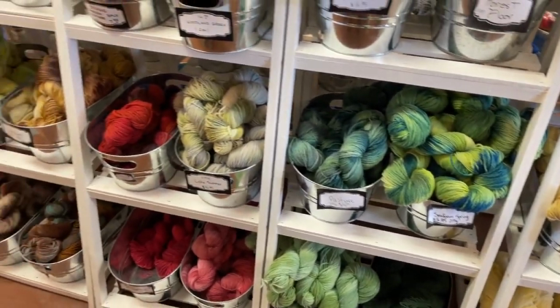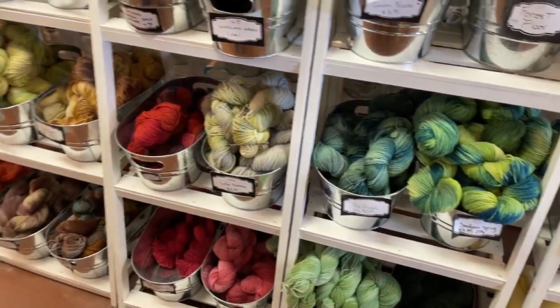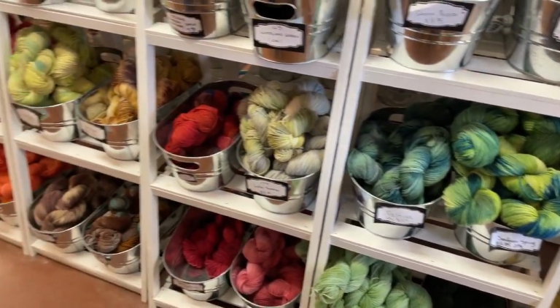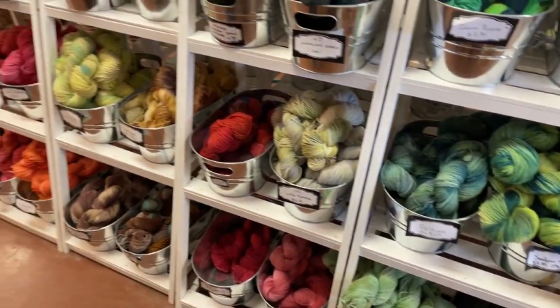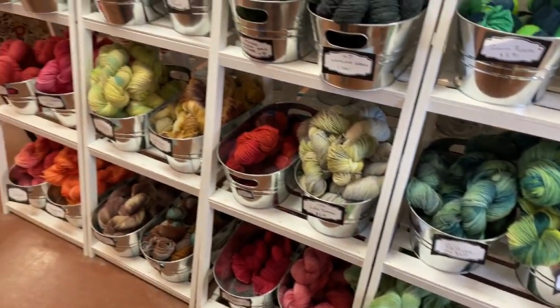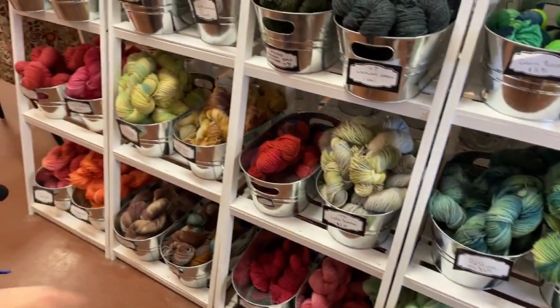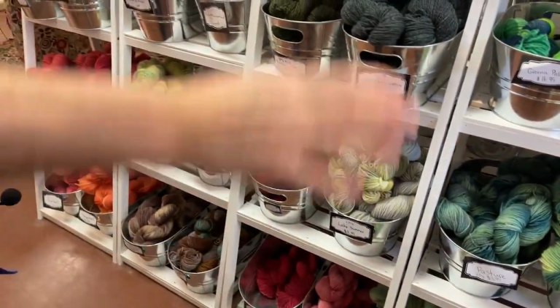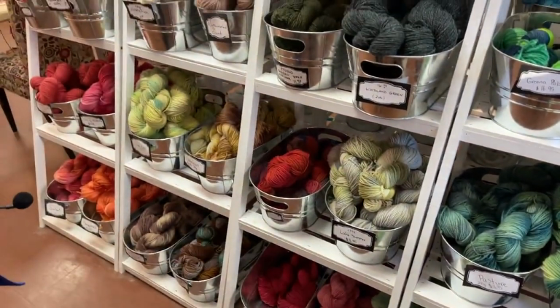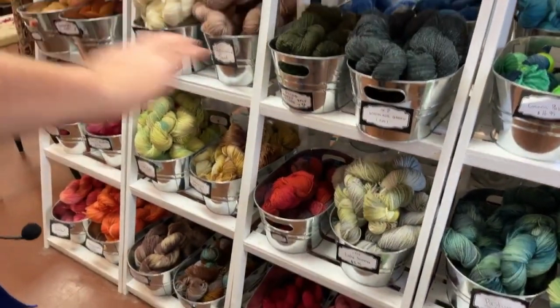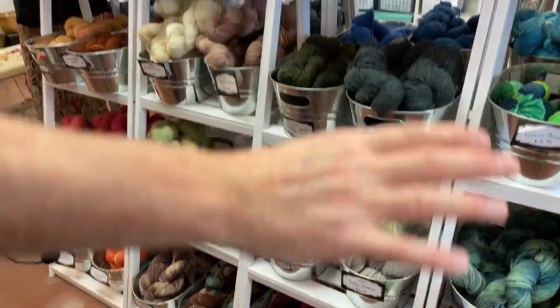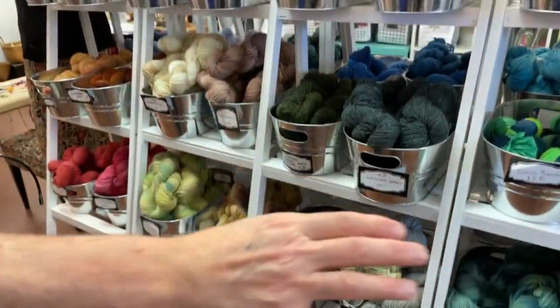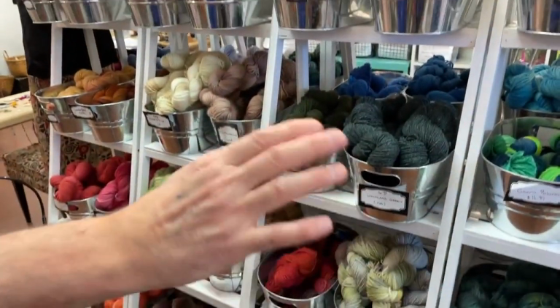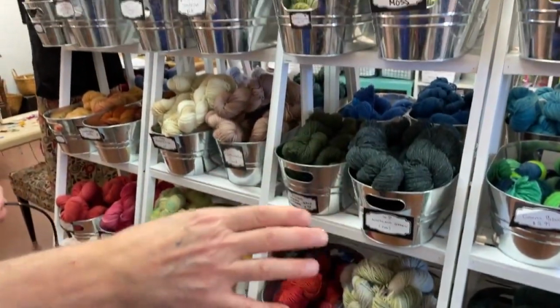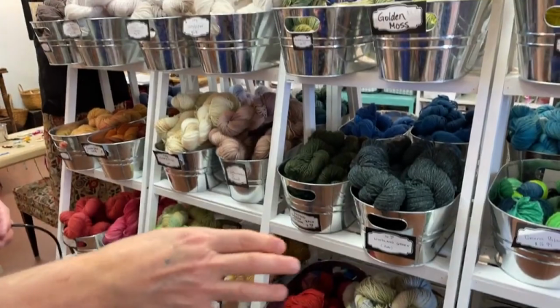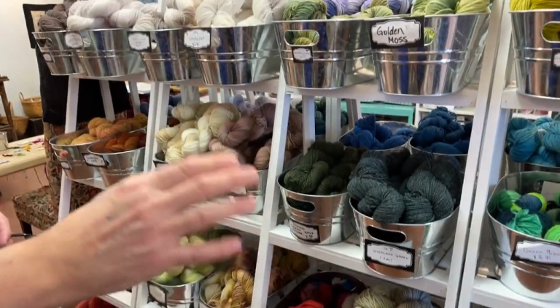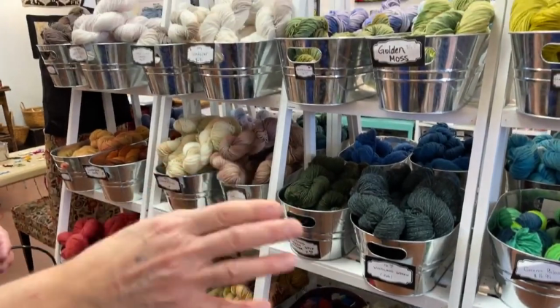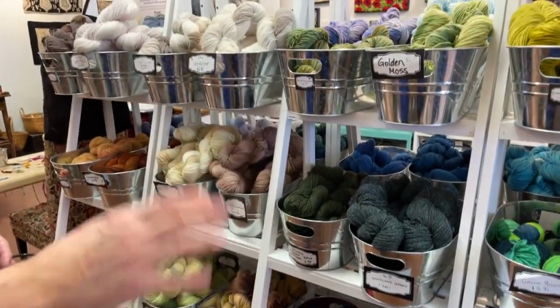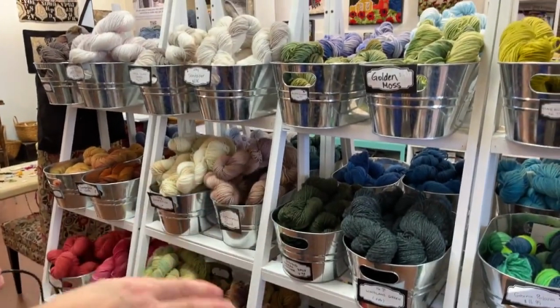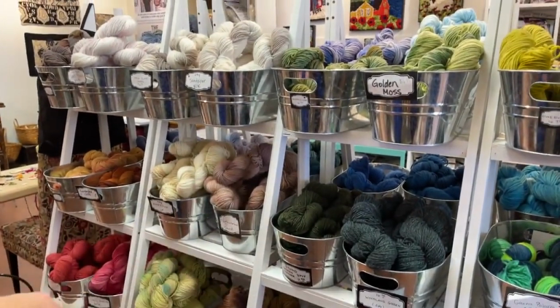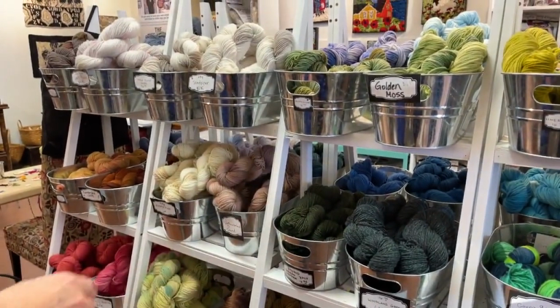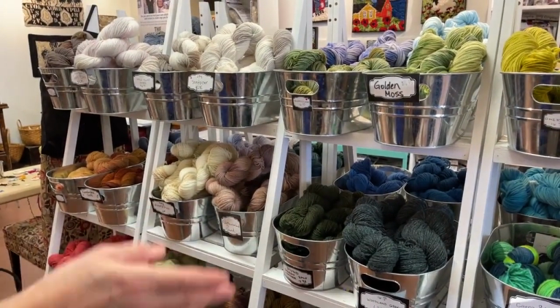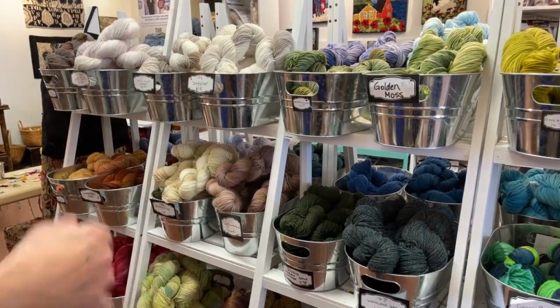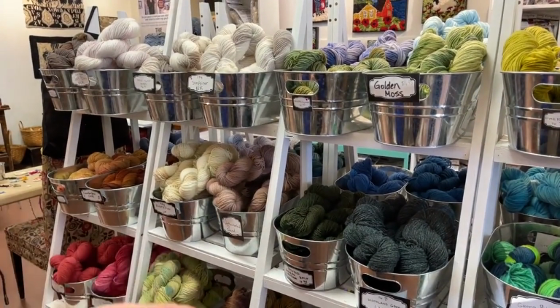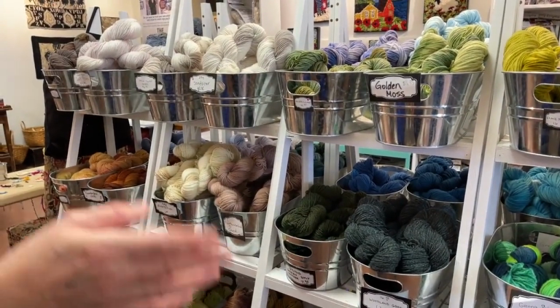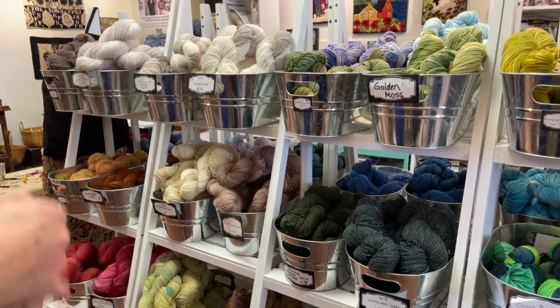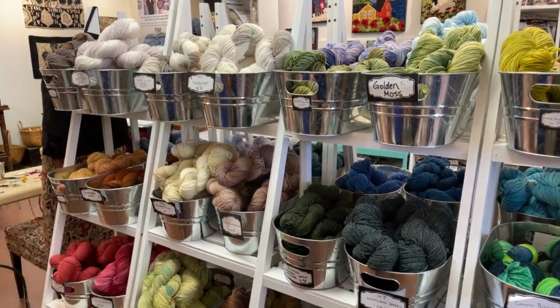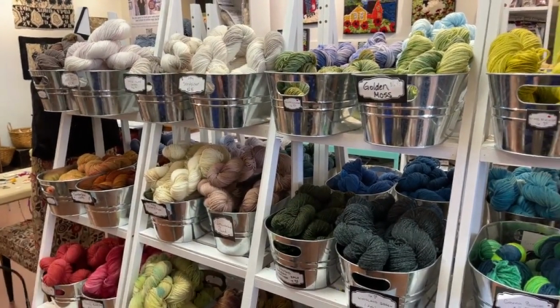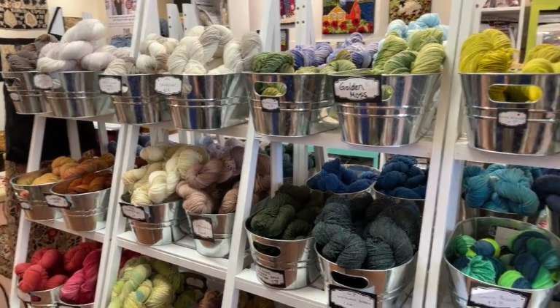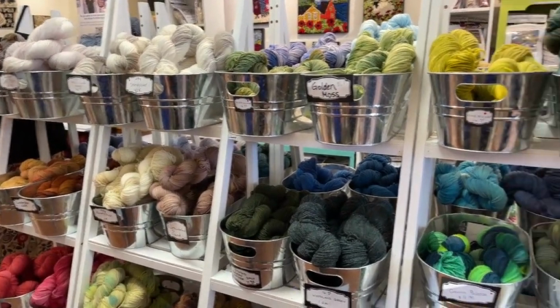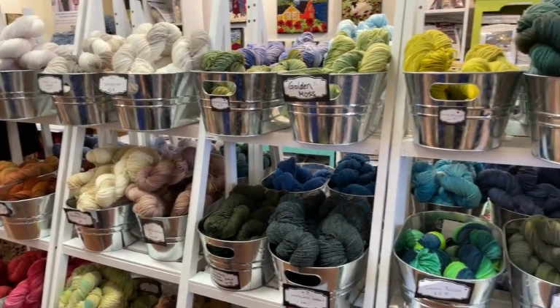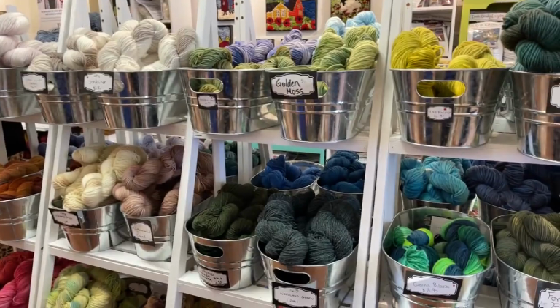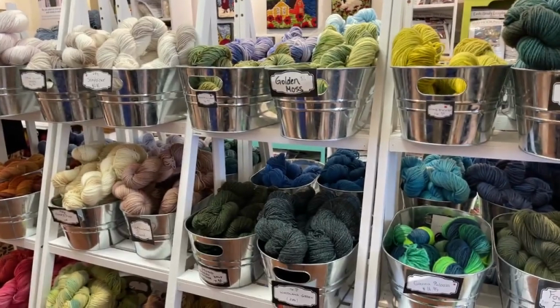We should go around to the opposite side. All of this can be ordered as a half skein if it's a studio dye, so you can drop that under $9.95 for a half skein.